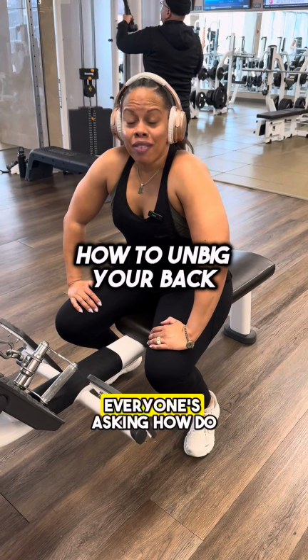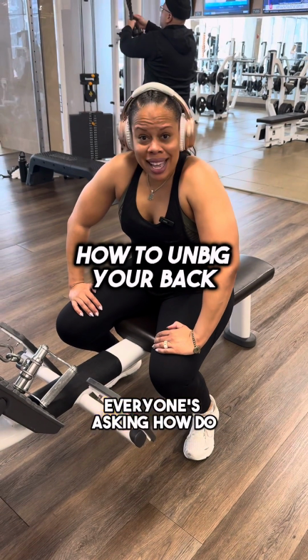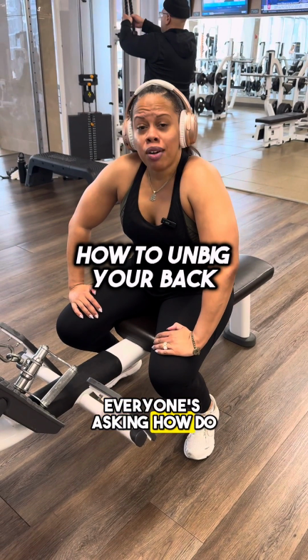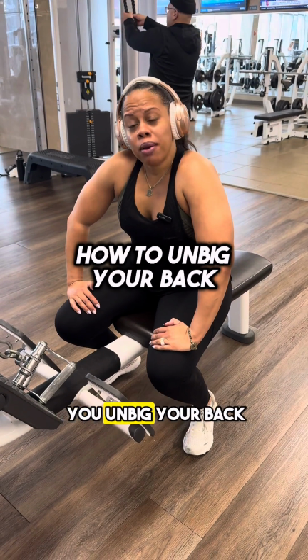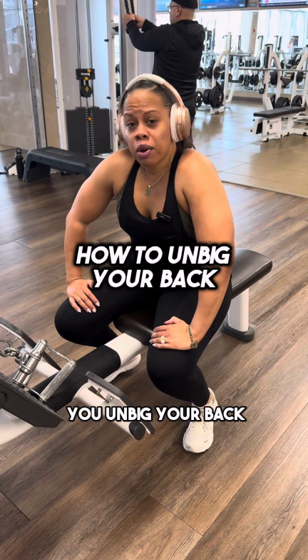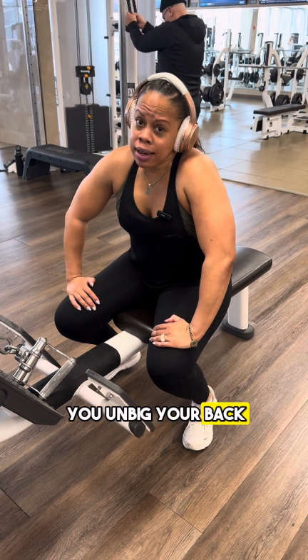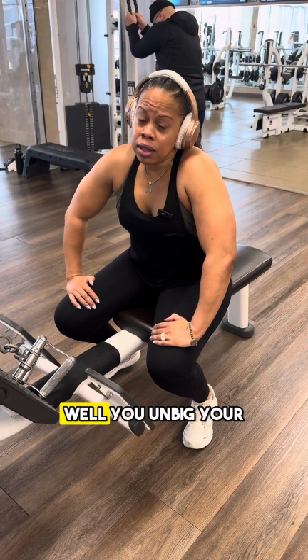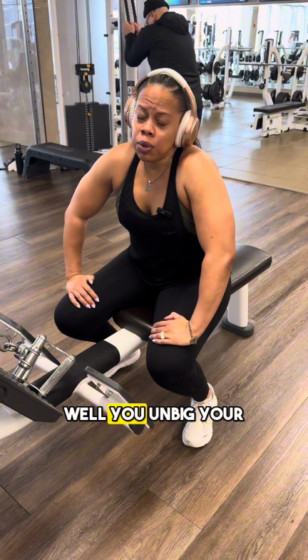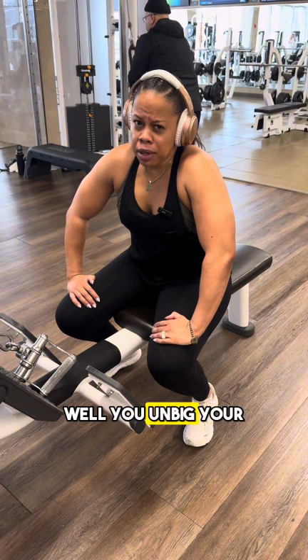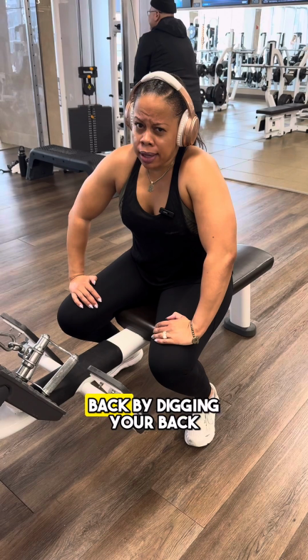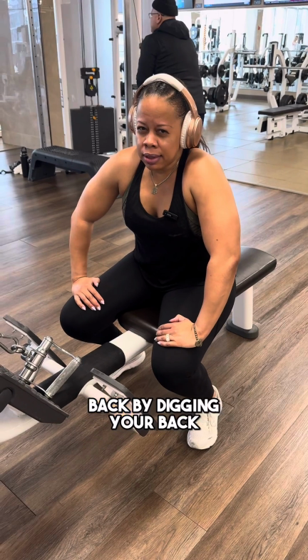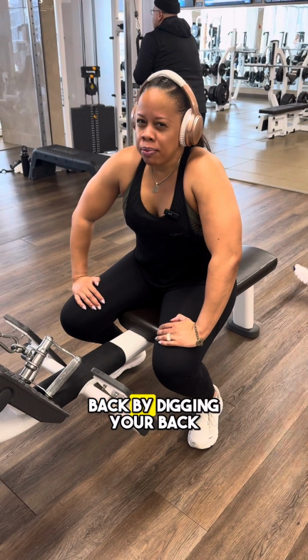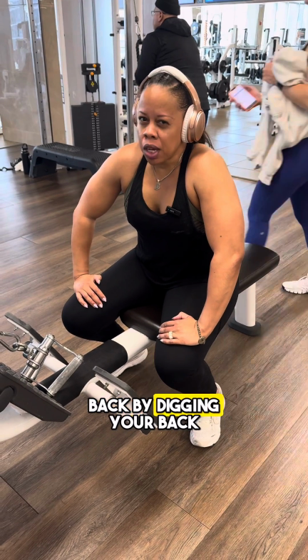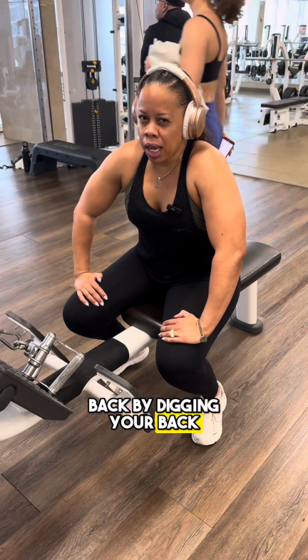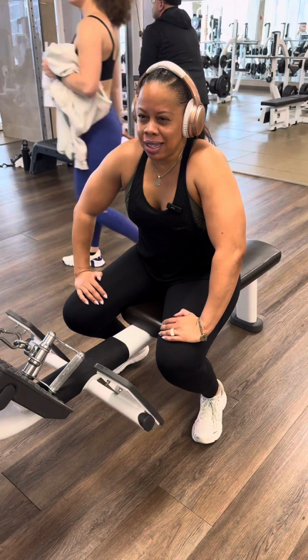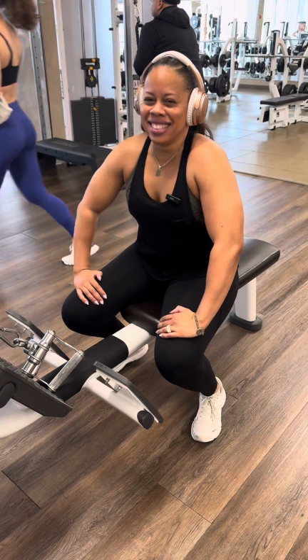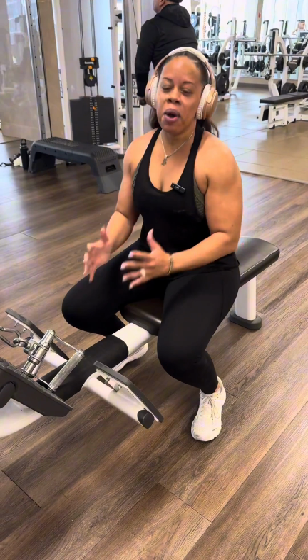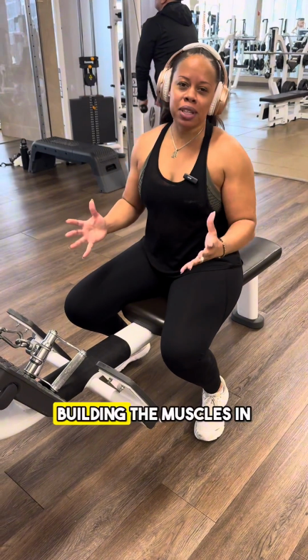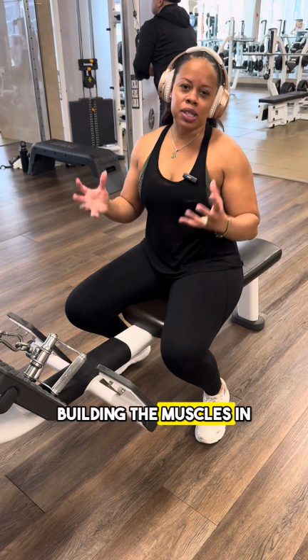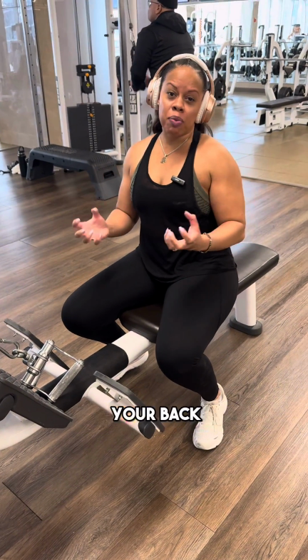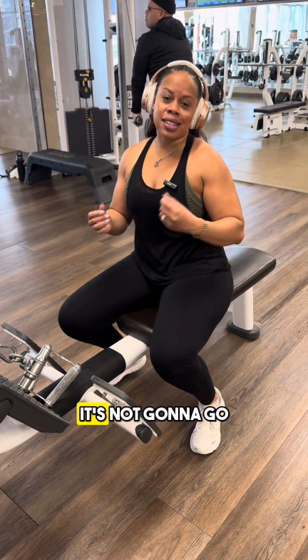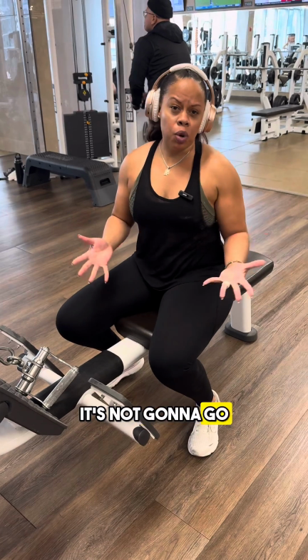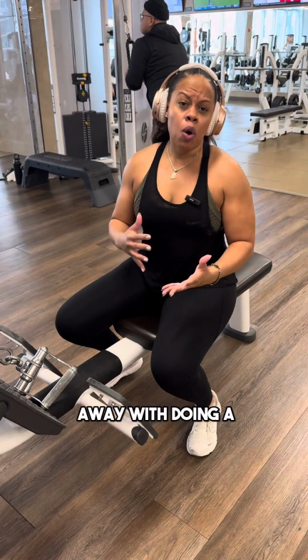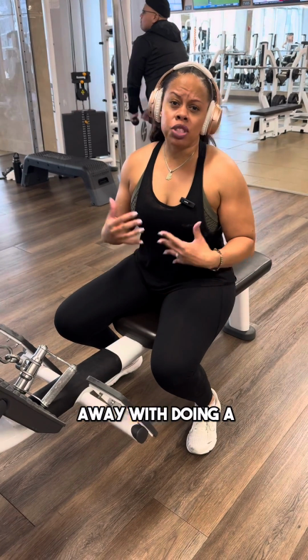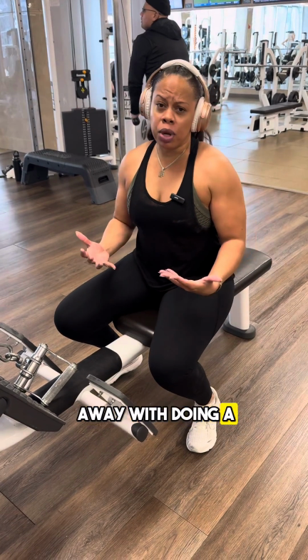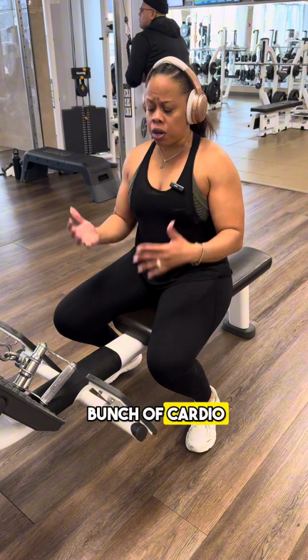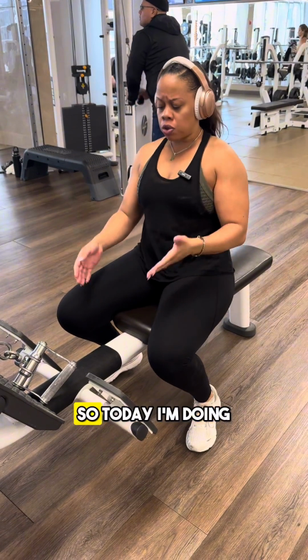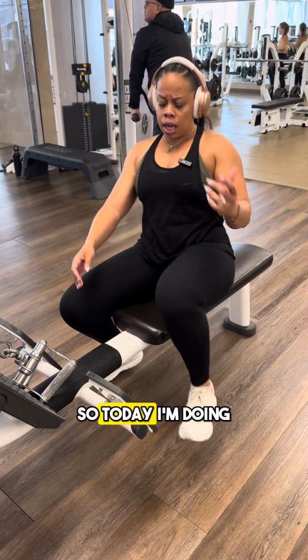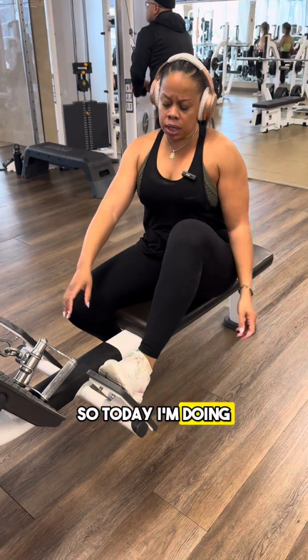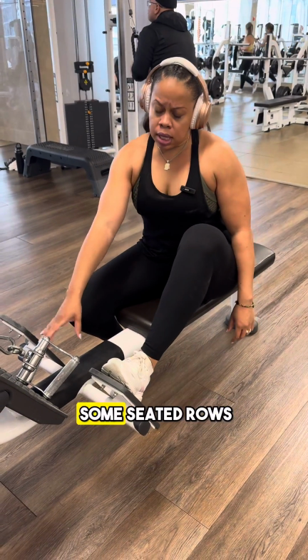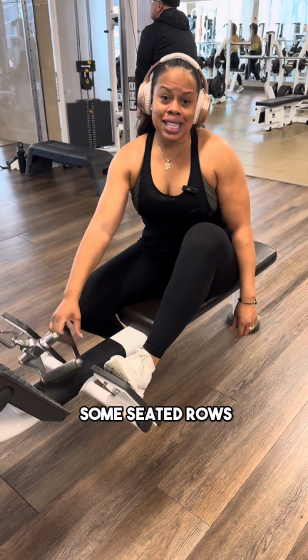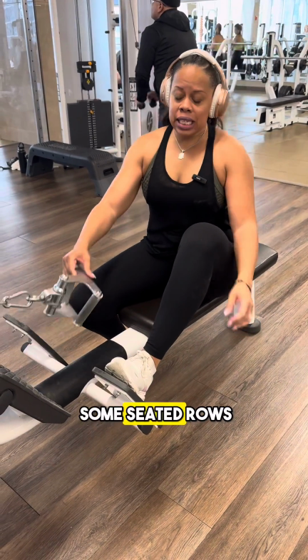Everyone's asking how do you un-big your back. Well, you un-big your back by bigging your back — building the muscles in your back. It's not gonna go away with doing a bunch of cardio, so today I'm doing some seated rows.